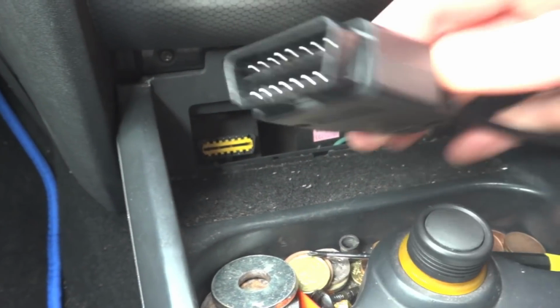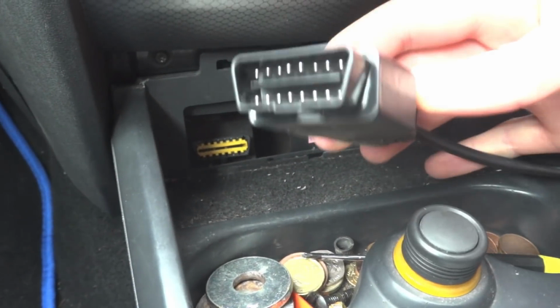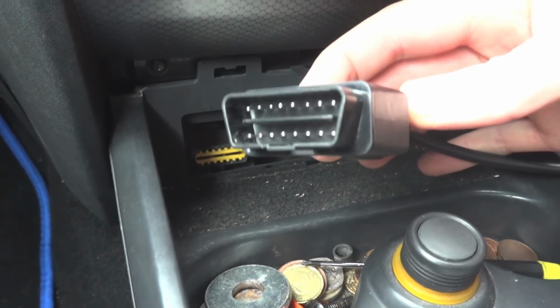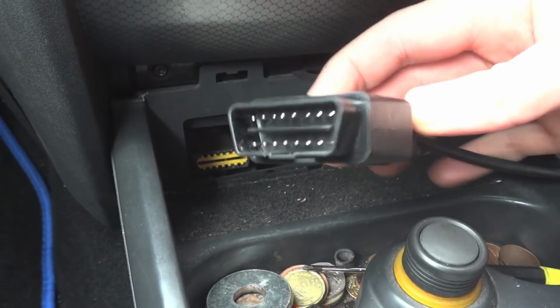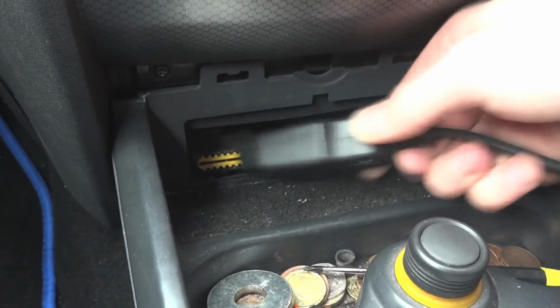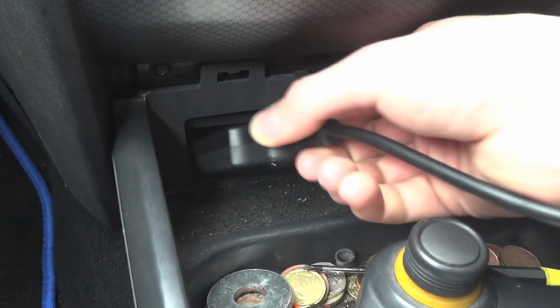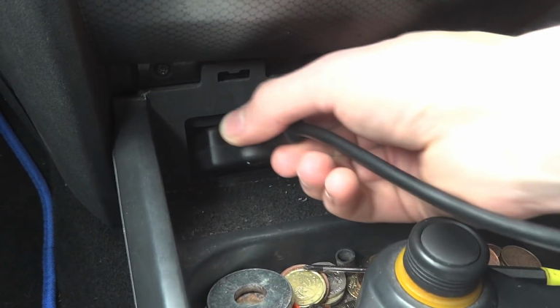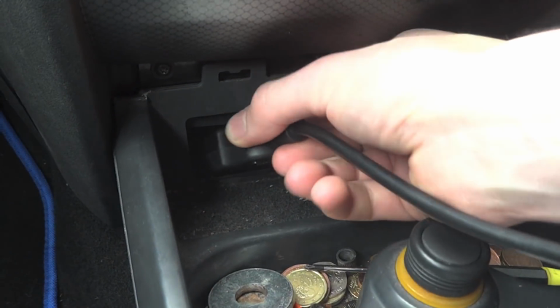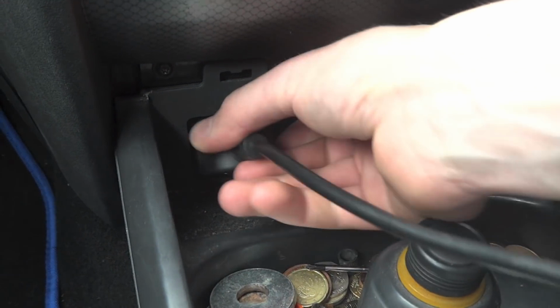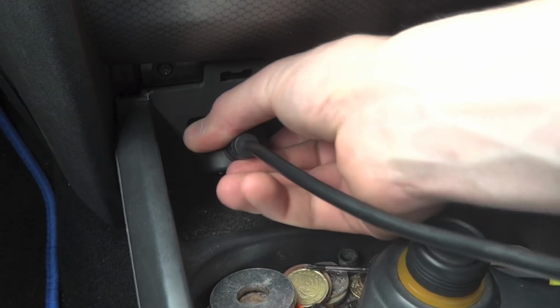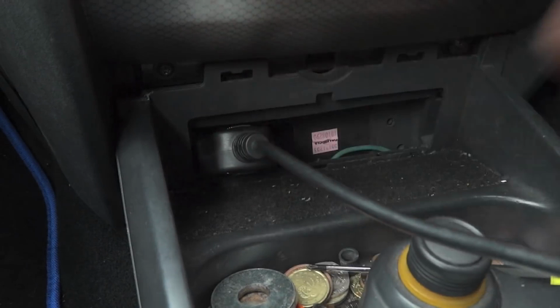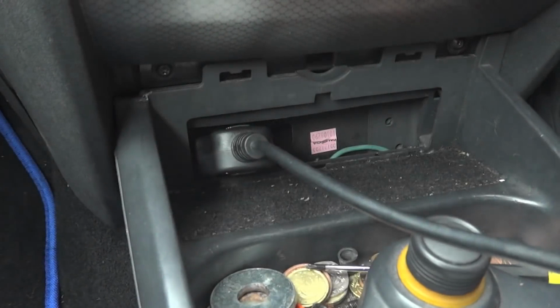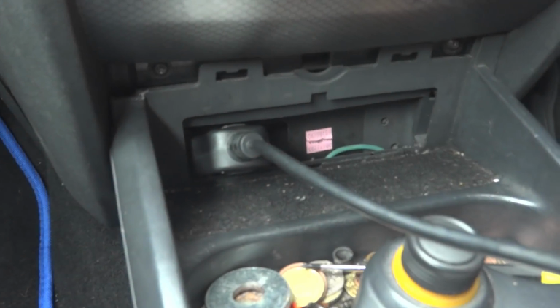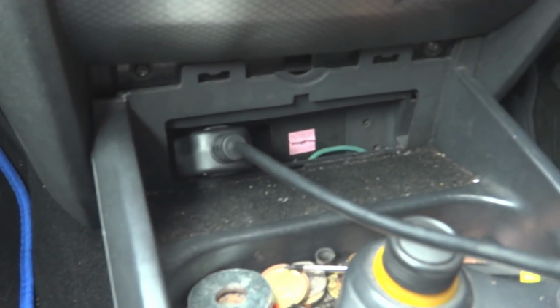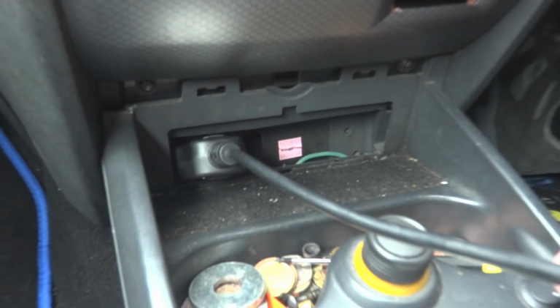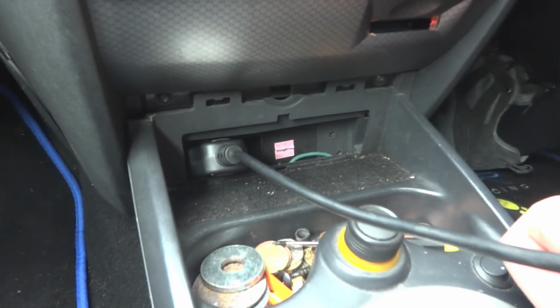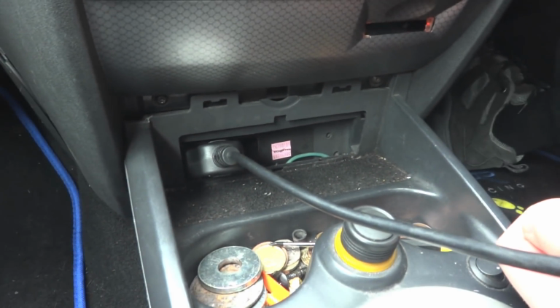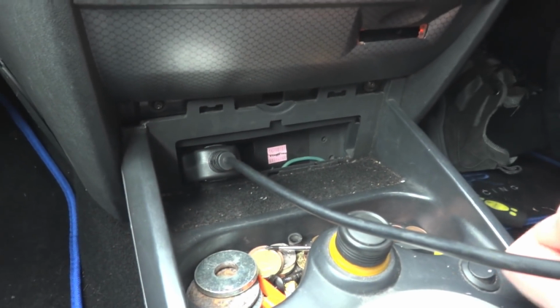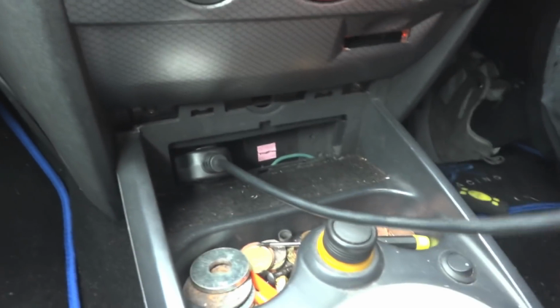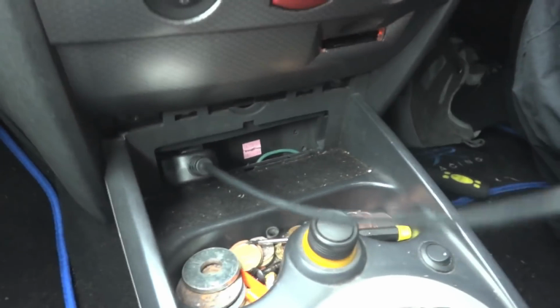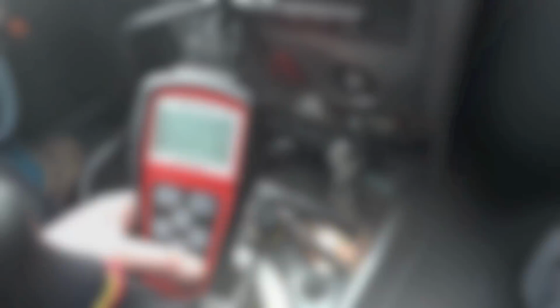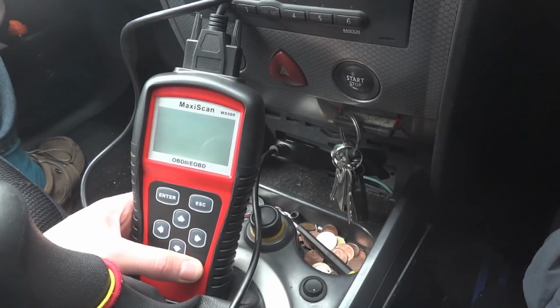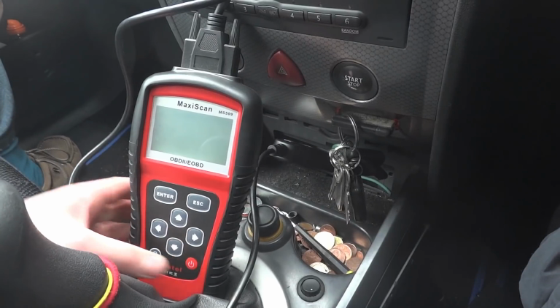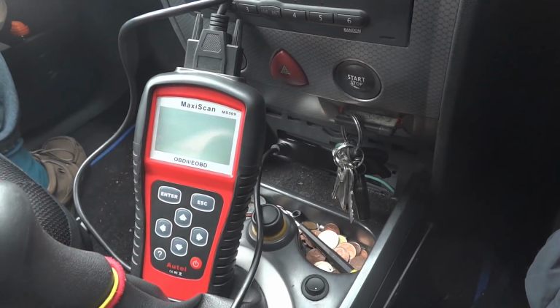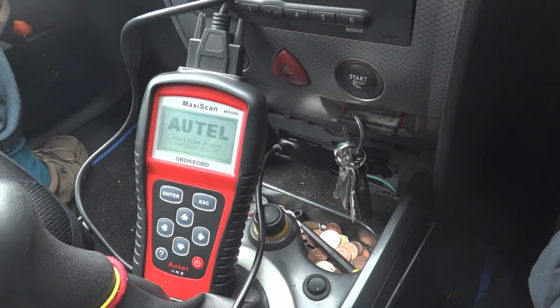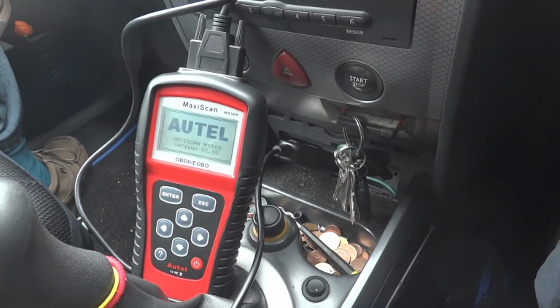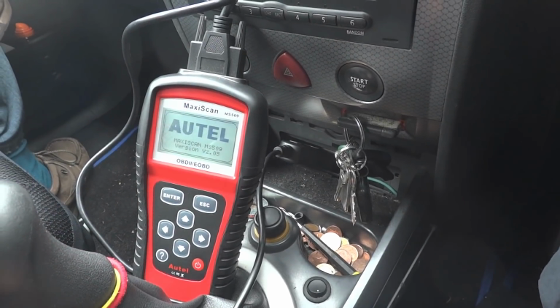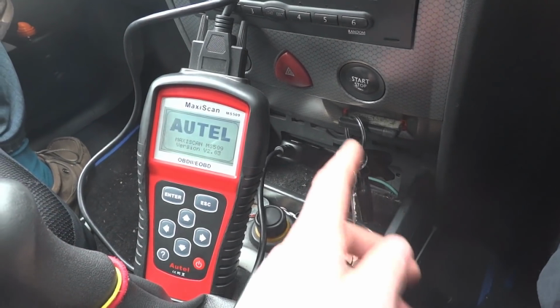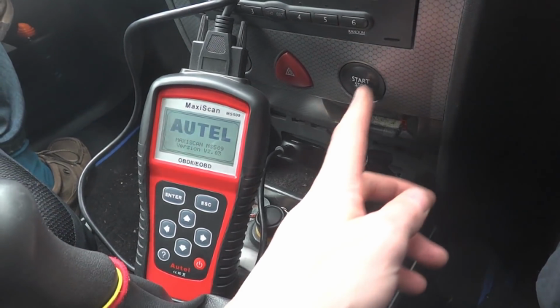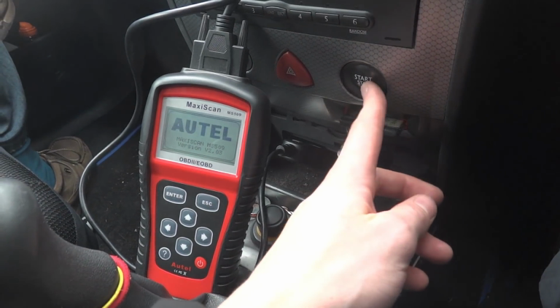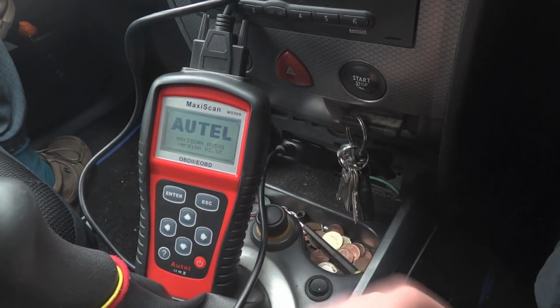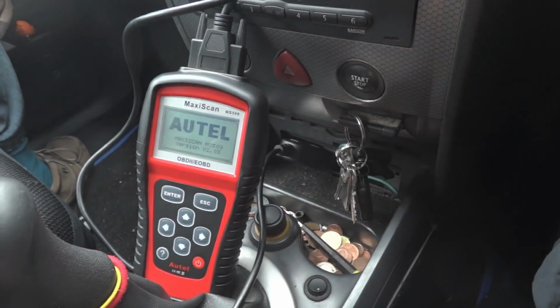This is our OBD2 port, so it plugs directly in. Then you turn on your device and start up the car.